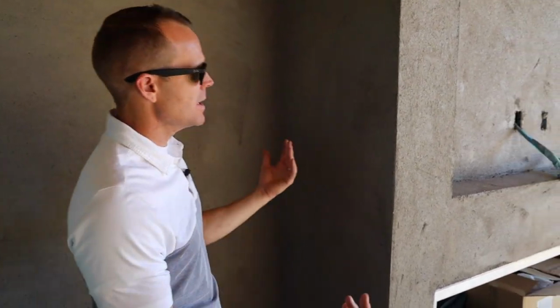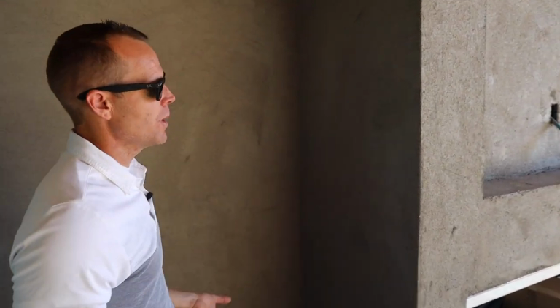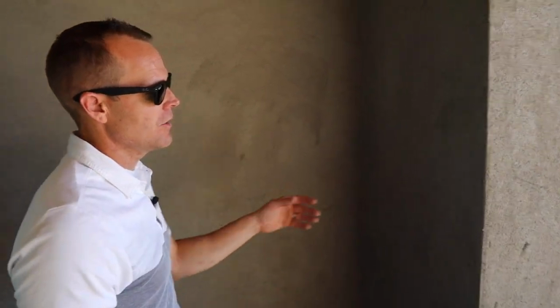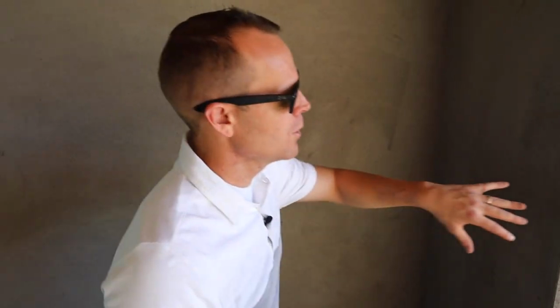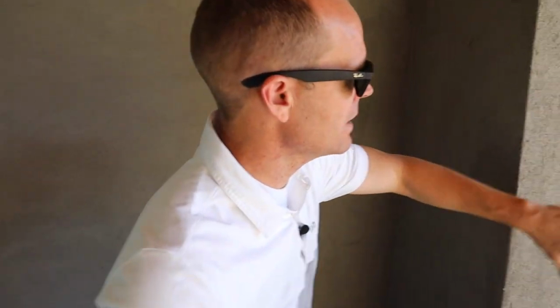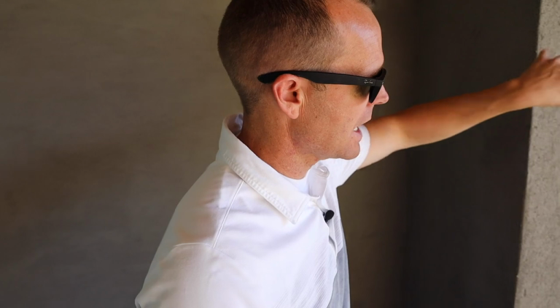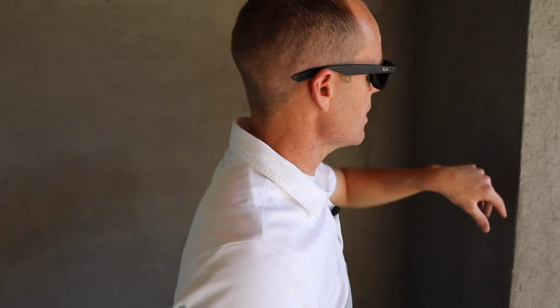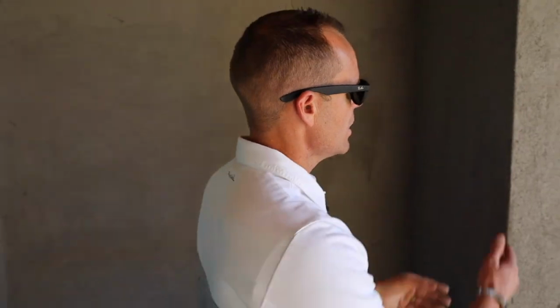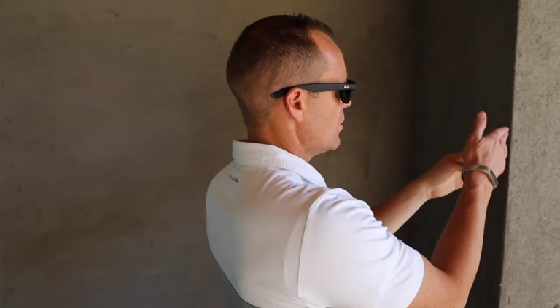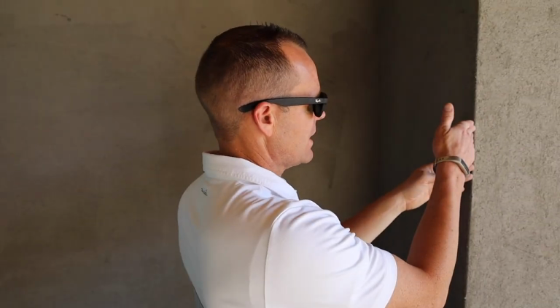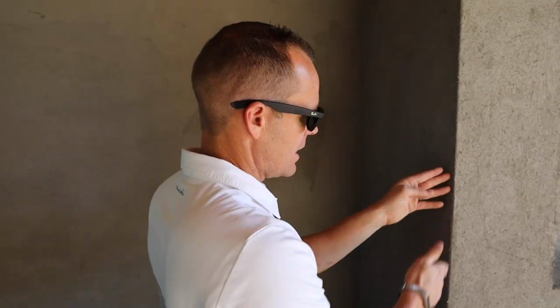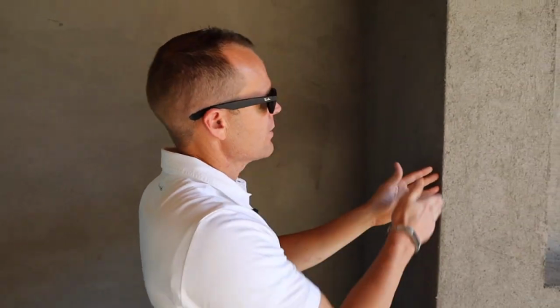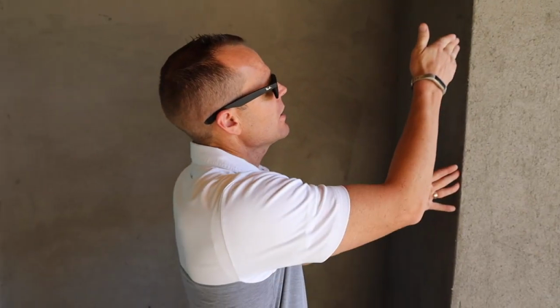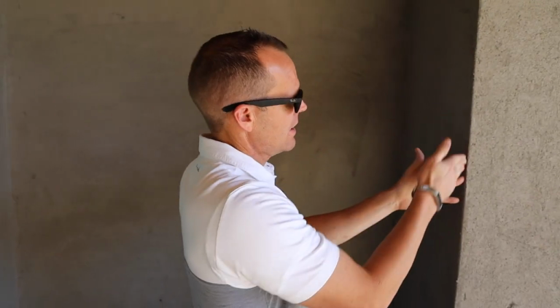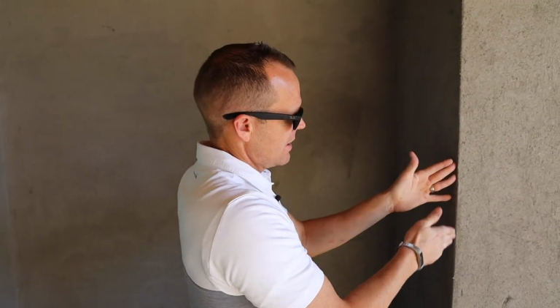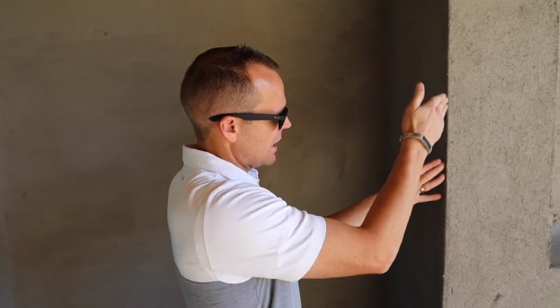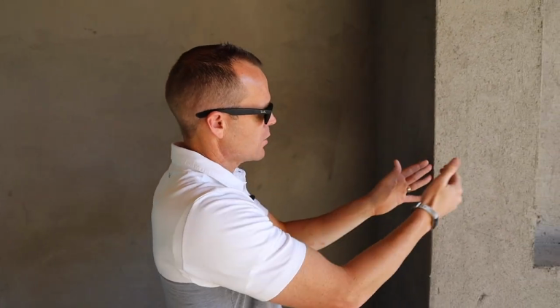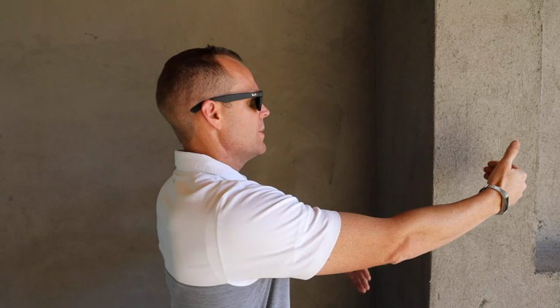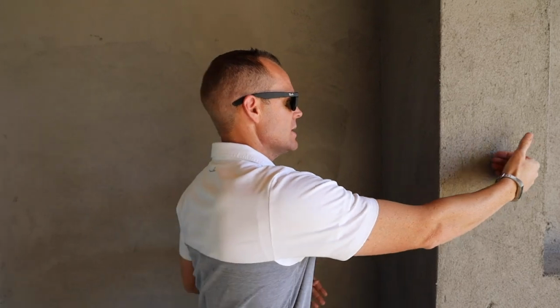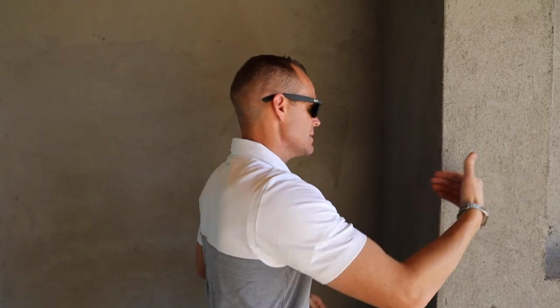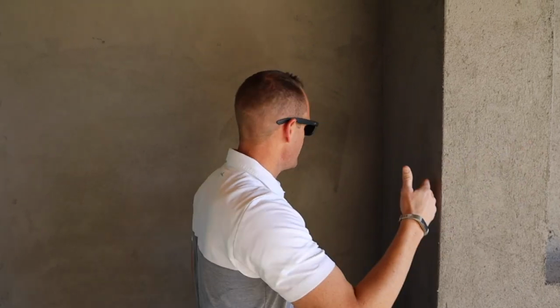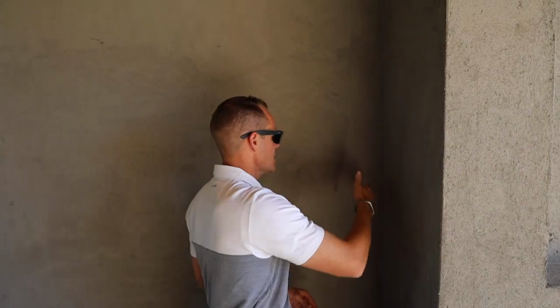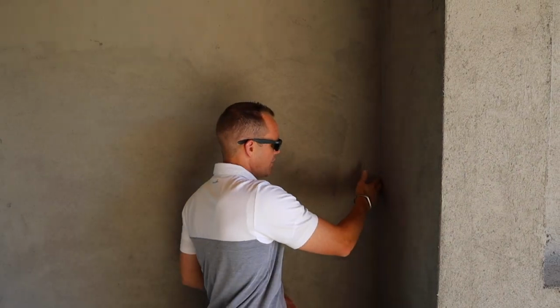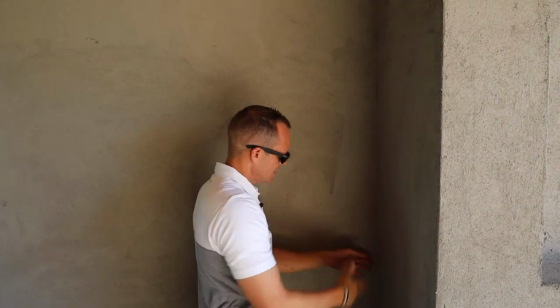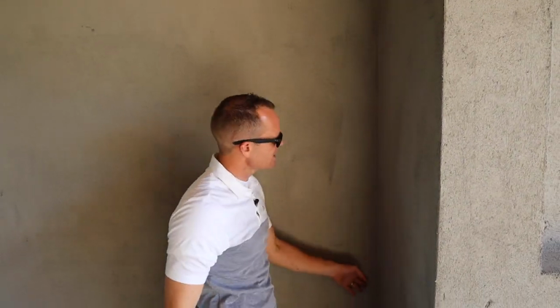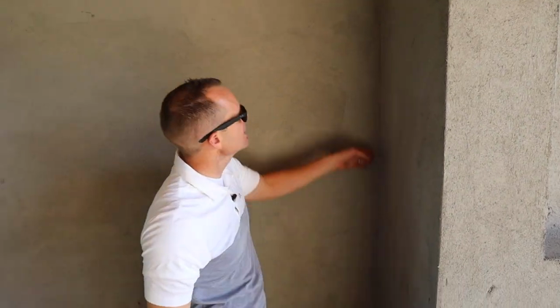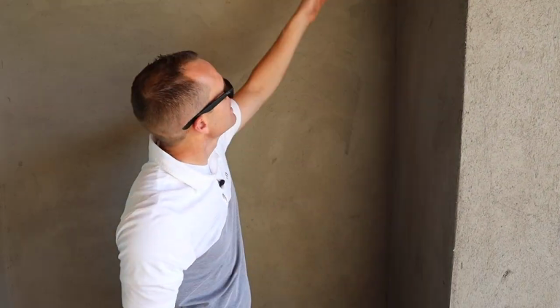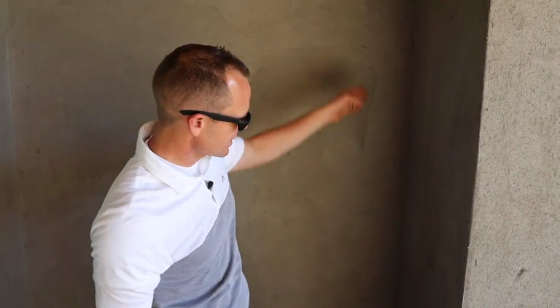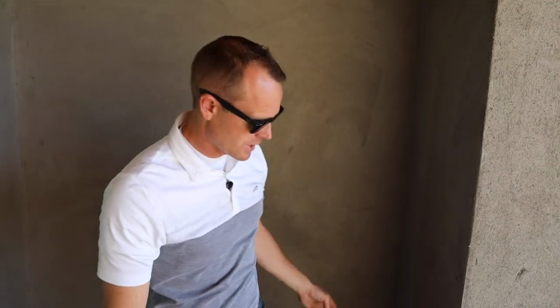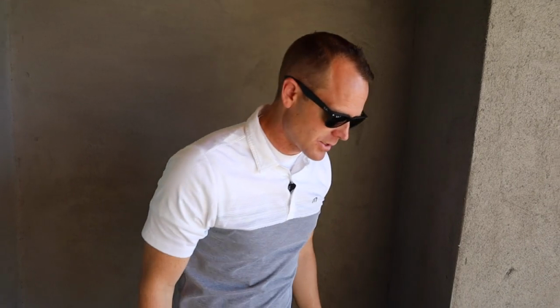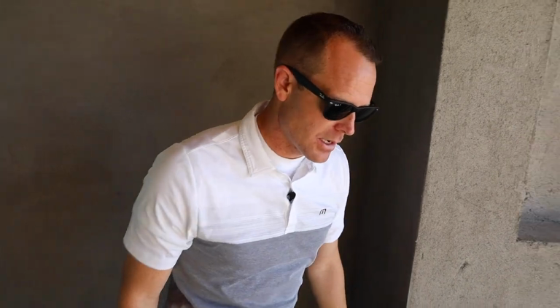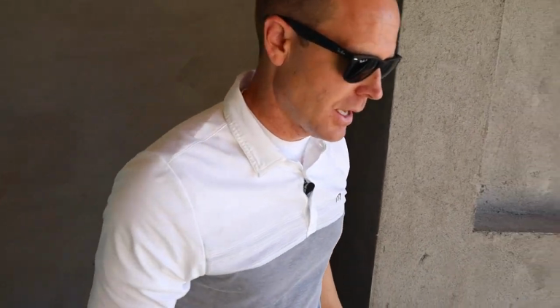Same thing for paint — if we were to paint this an accent color, you don't want to have a cut-in line right on that outside corner. You want to make sure that this accent color follows and paints to a nice, clean termination point so you have a nice cut-in line.